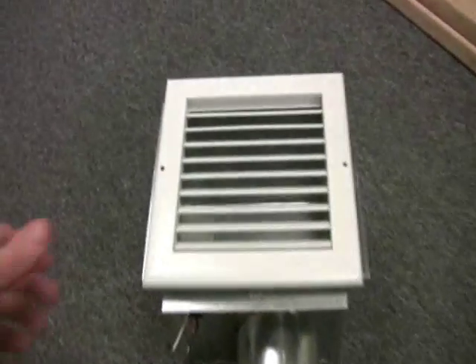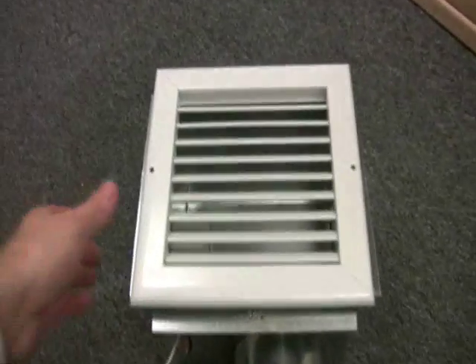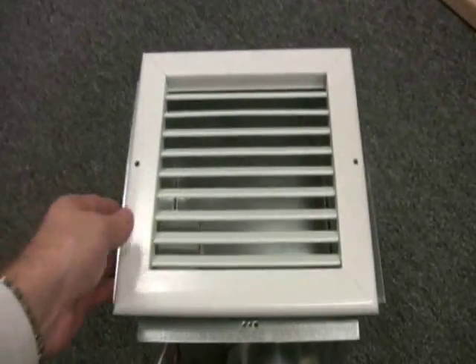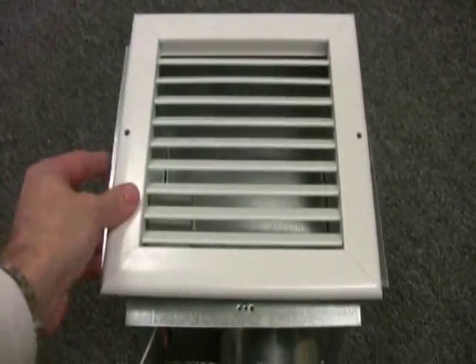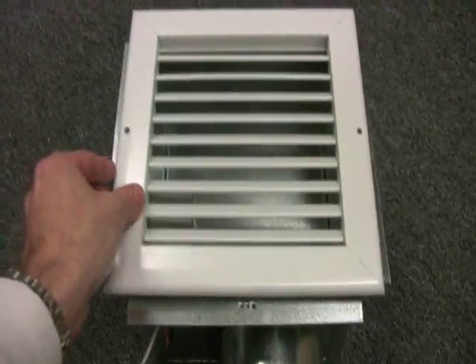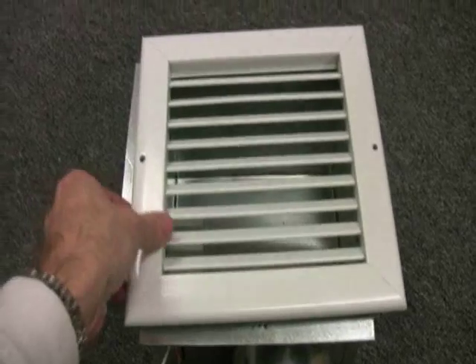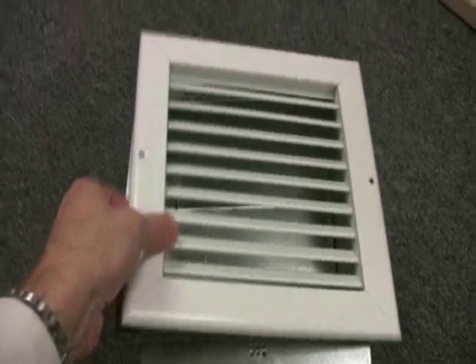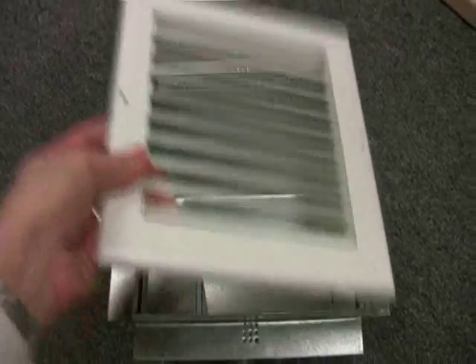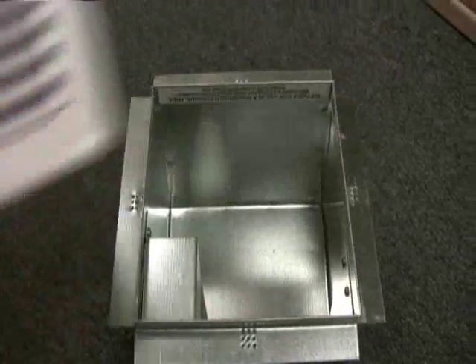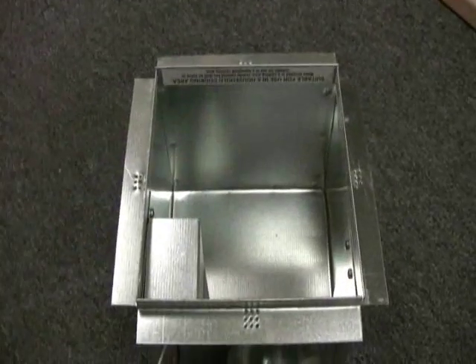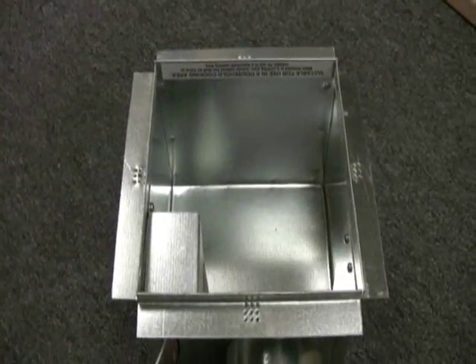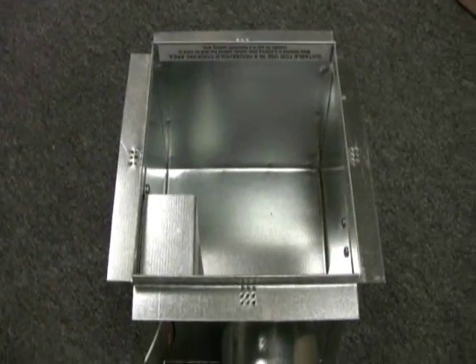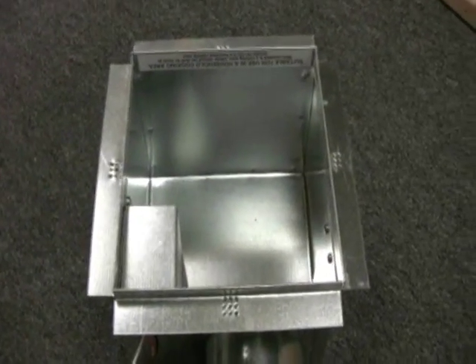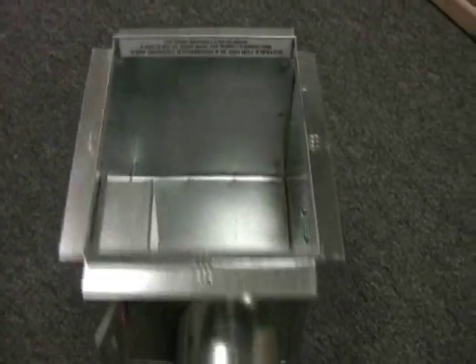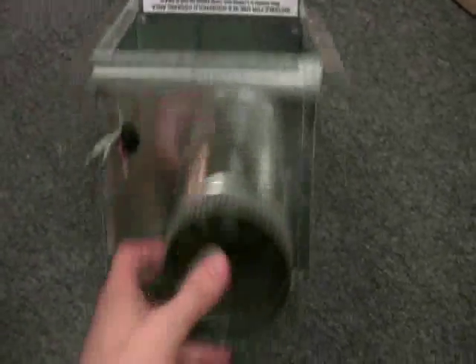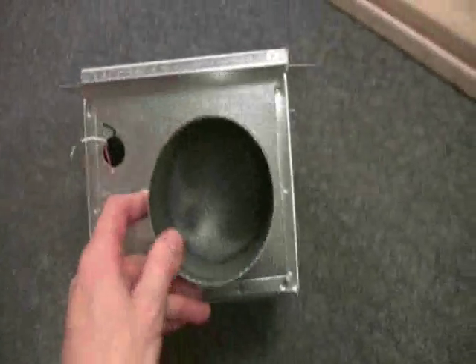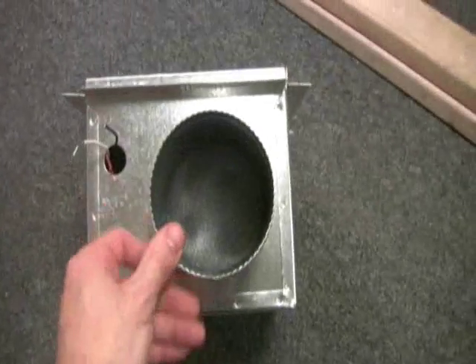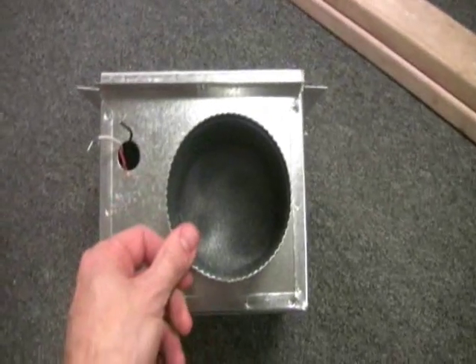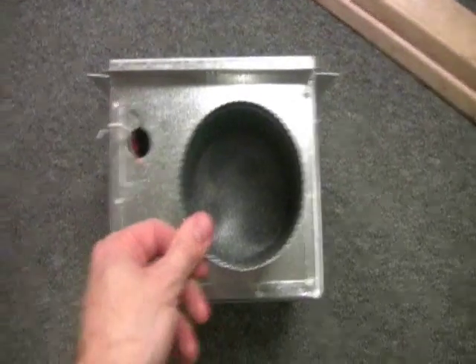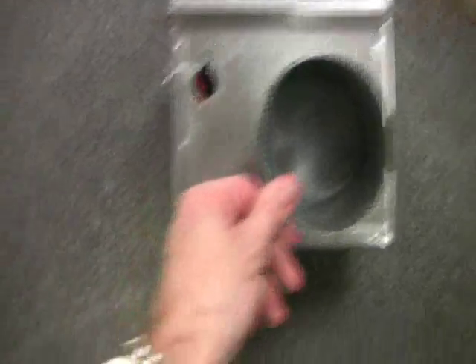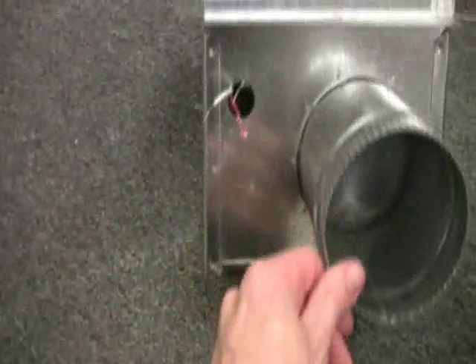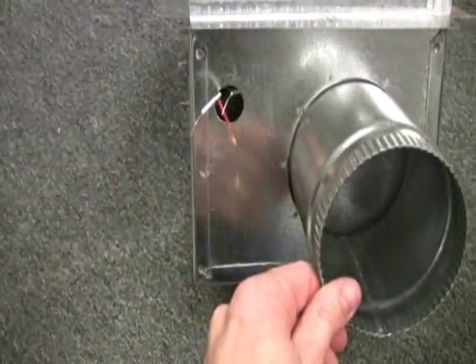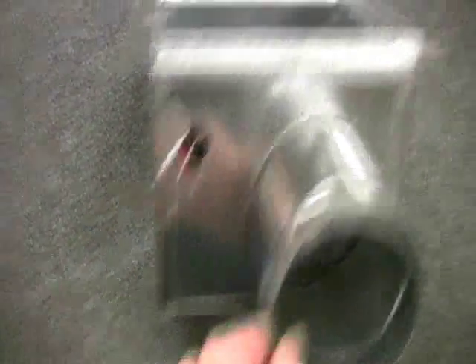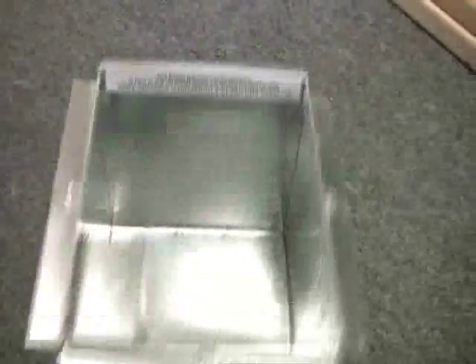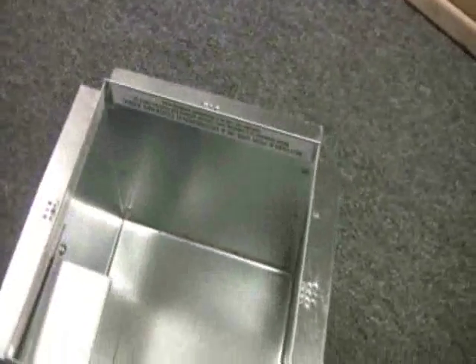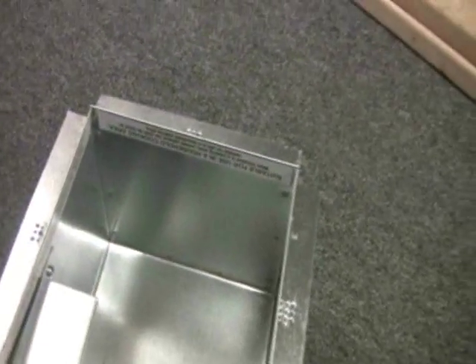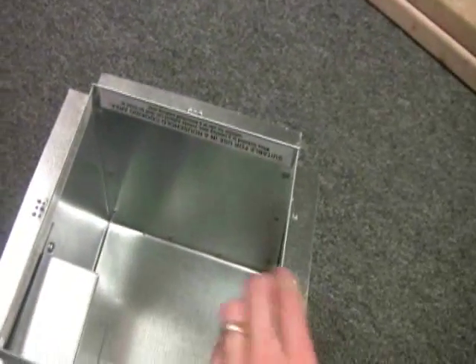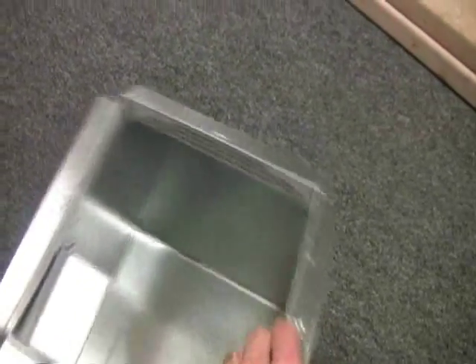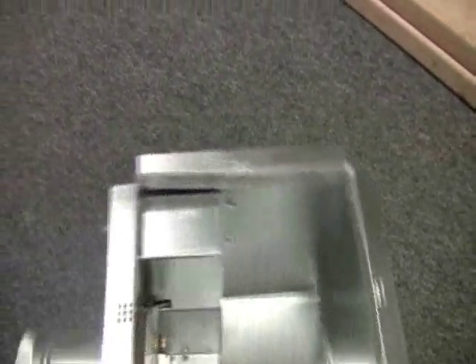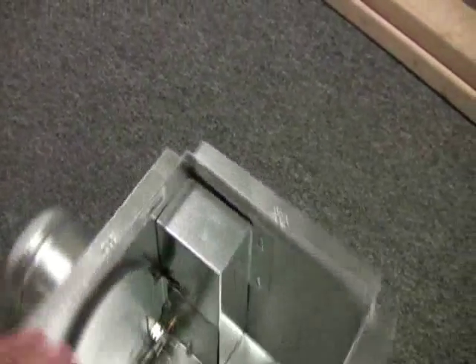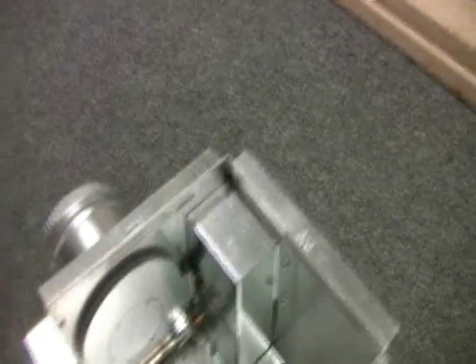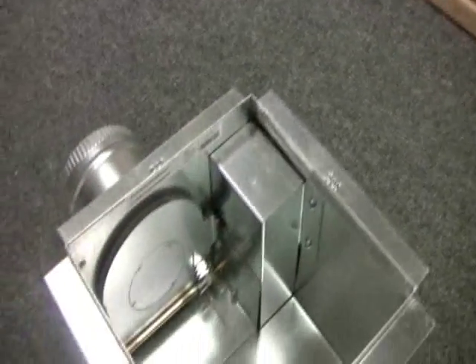The ZRT looks like a standard register box. It comes complete with a white grill and a round duct connection collar. A closer look reveals the power of the ZRT, which is the motorized damper.